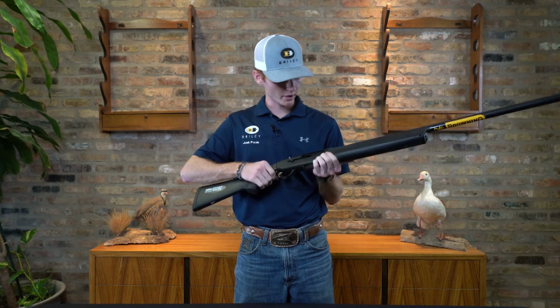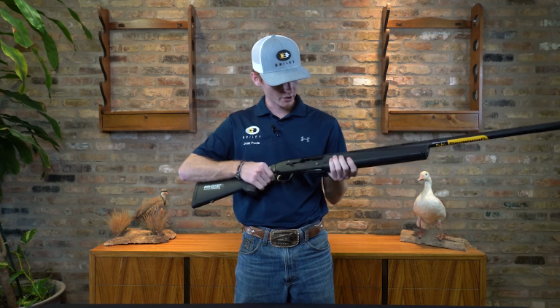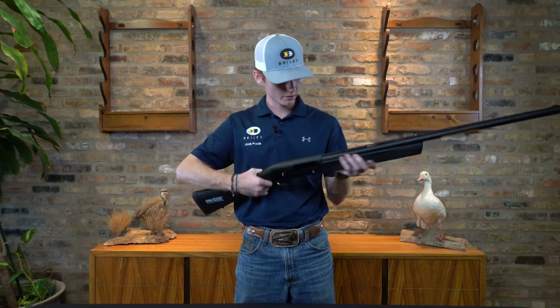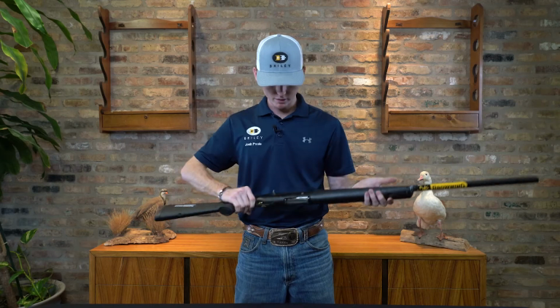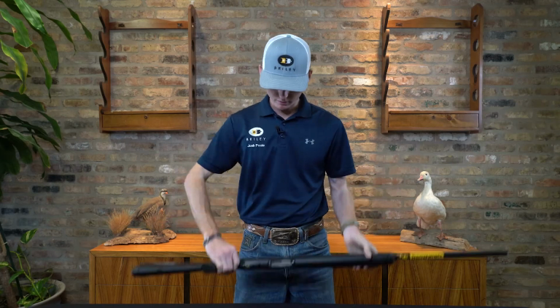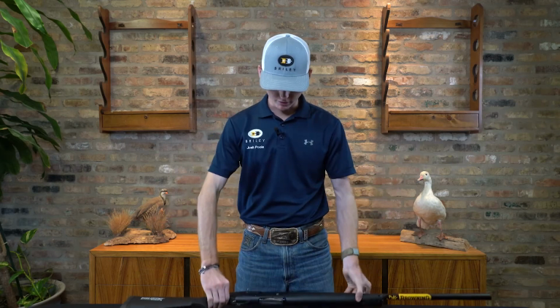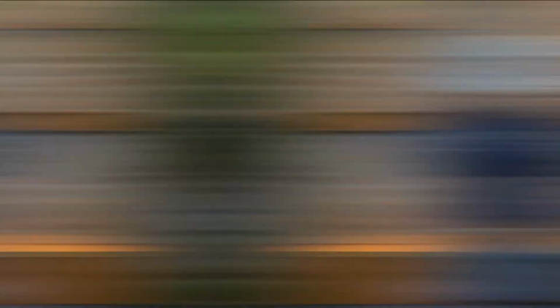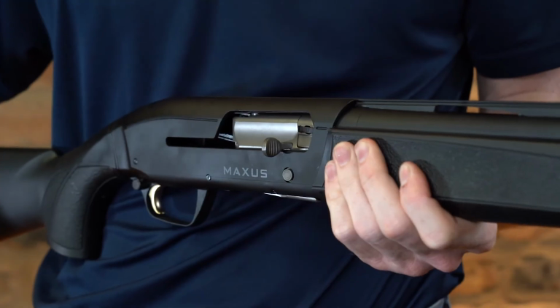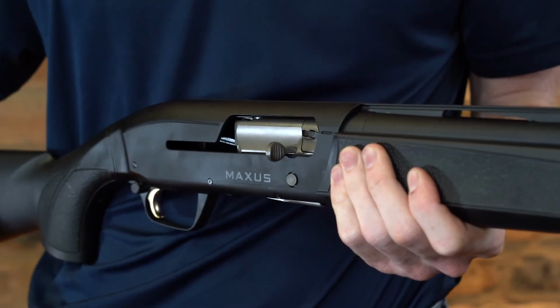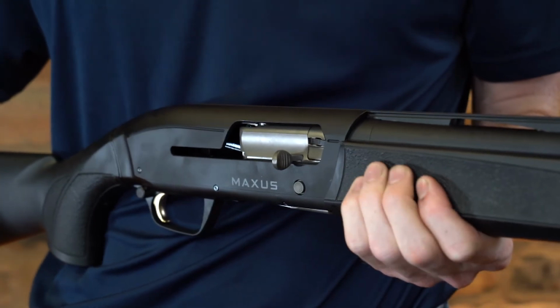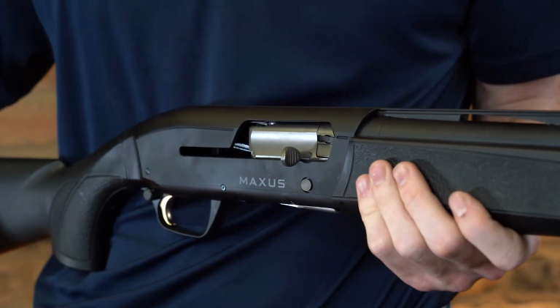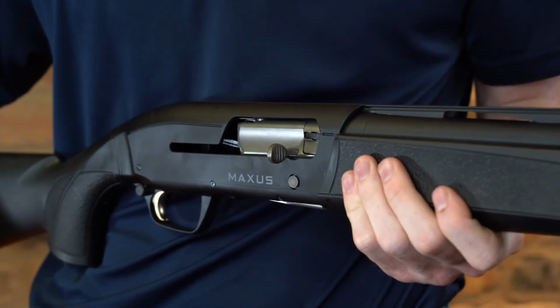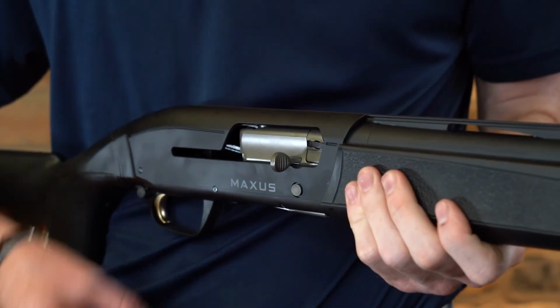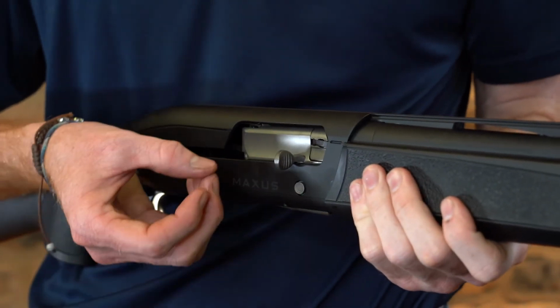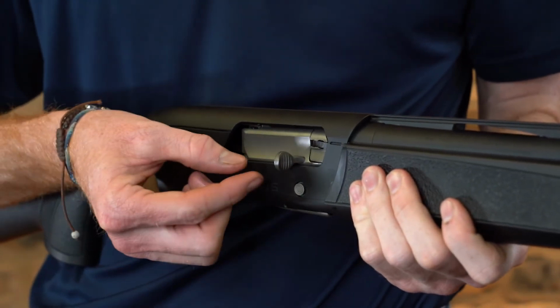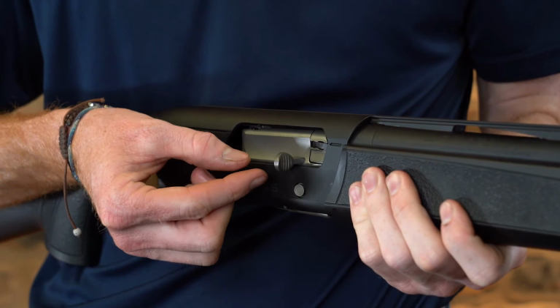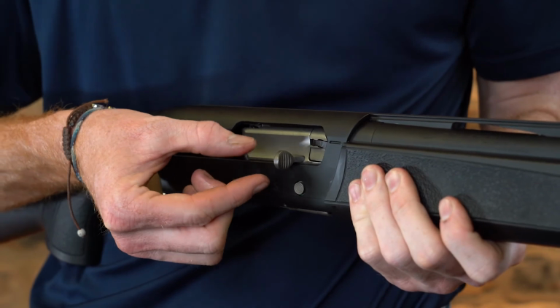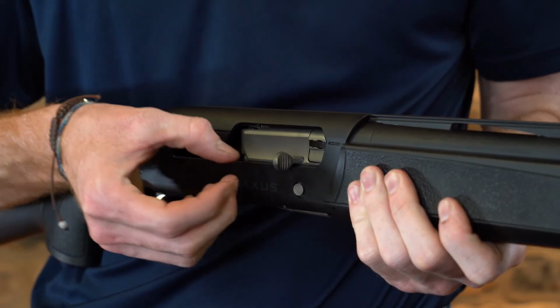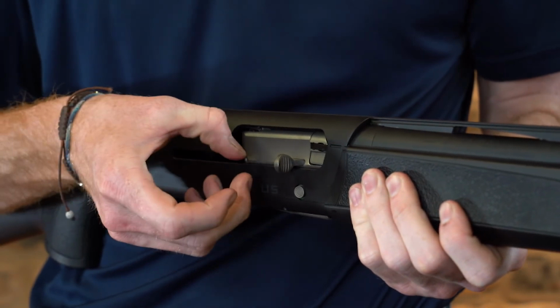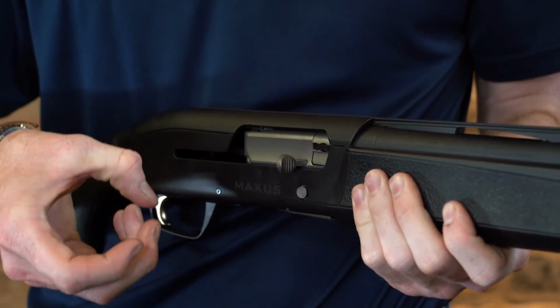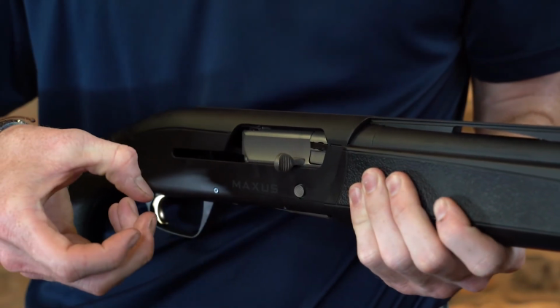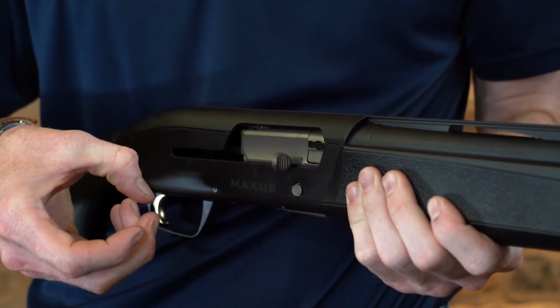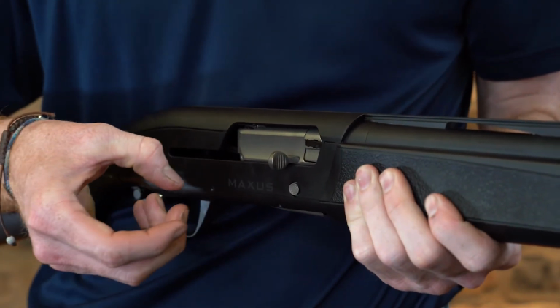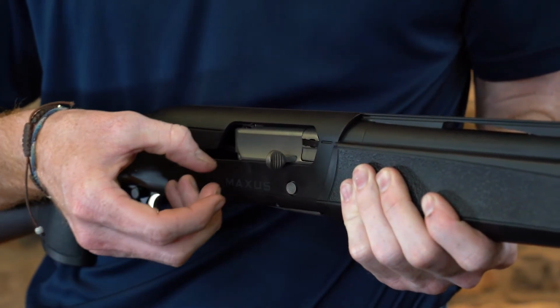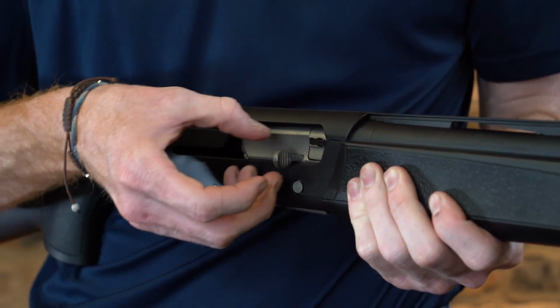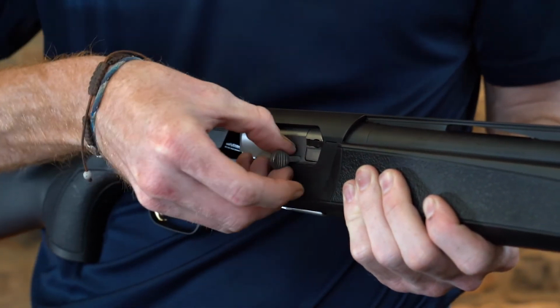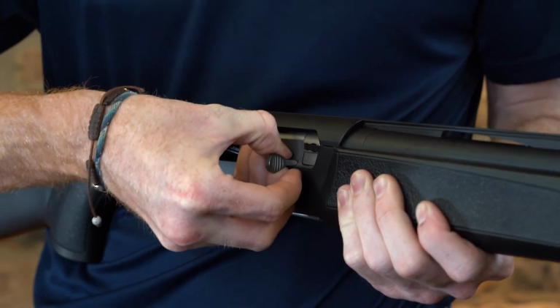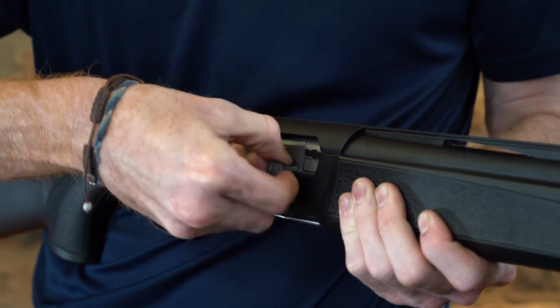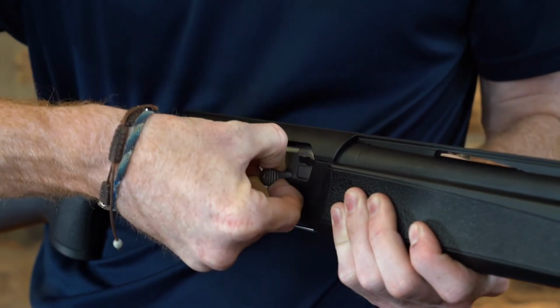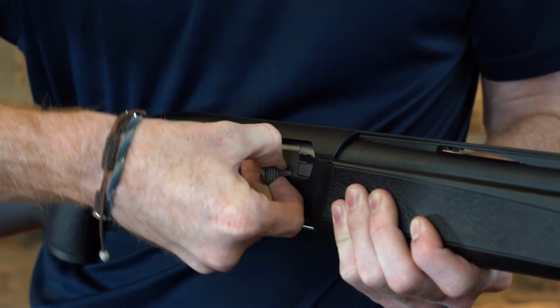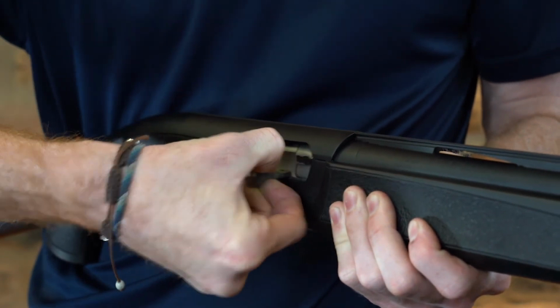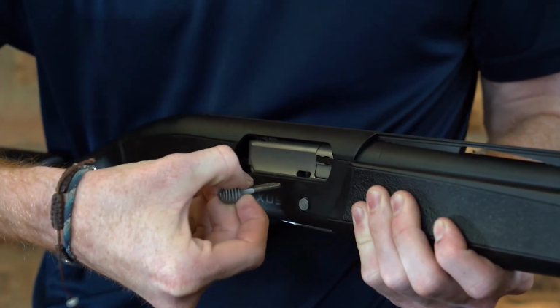Now that I know it's clear, we're going to go from there. In order to remove this bolt handle, I'm going to take my fingers, pinch the bolt handle, and pull it perpendicular to the rest of the receiver. I'm going to get my fingers under it, pinch, and pull.